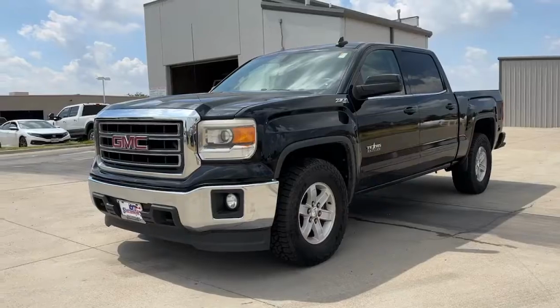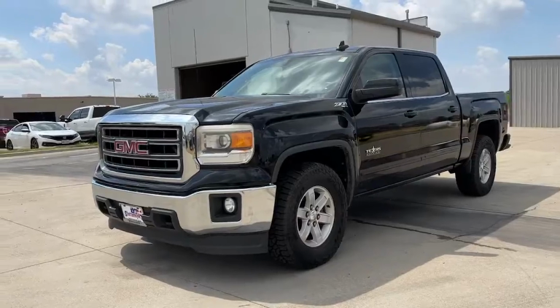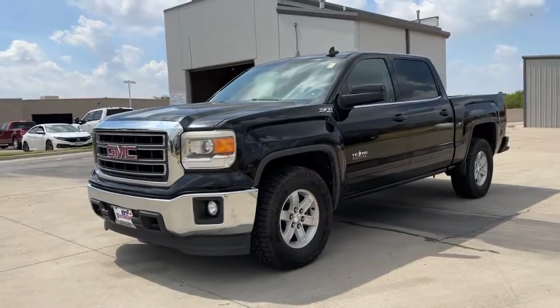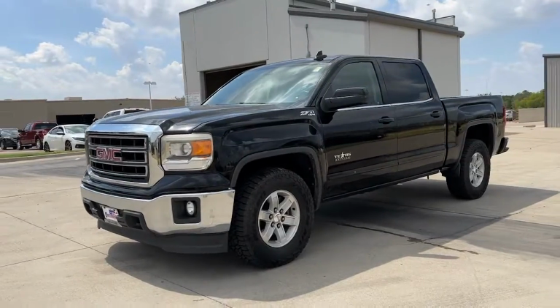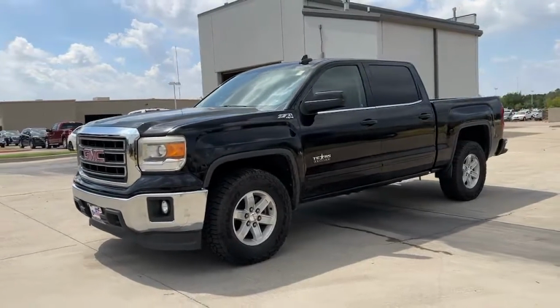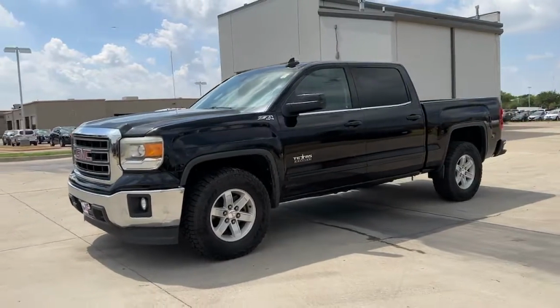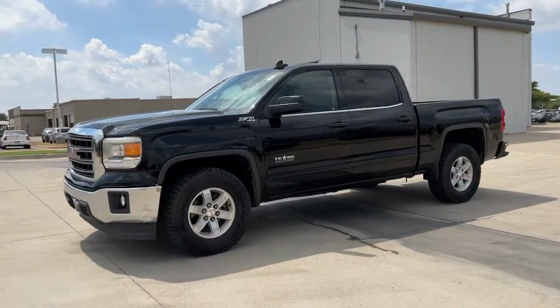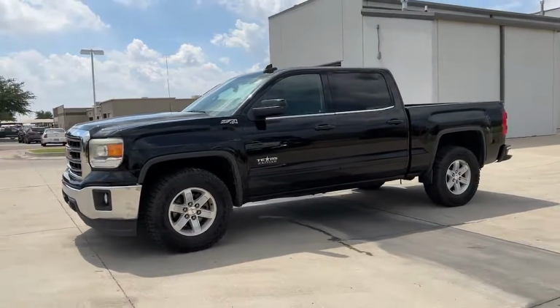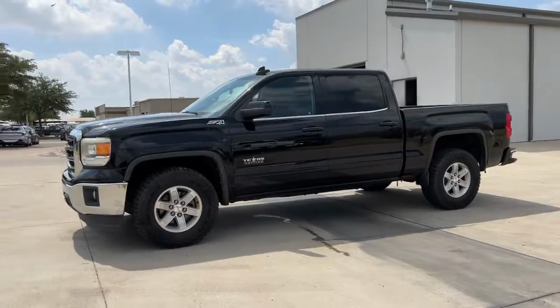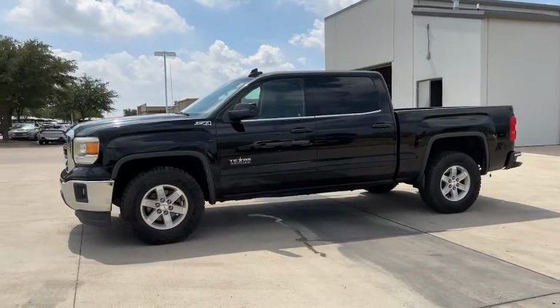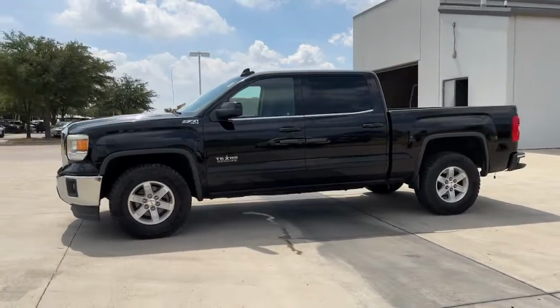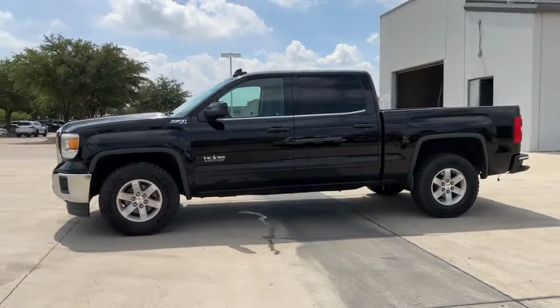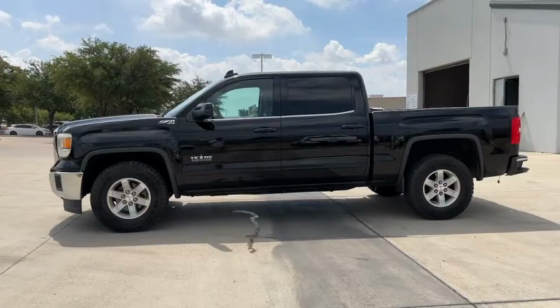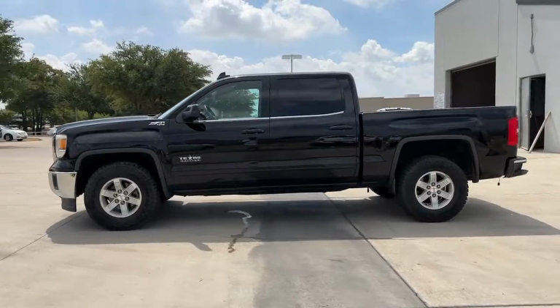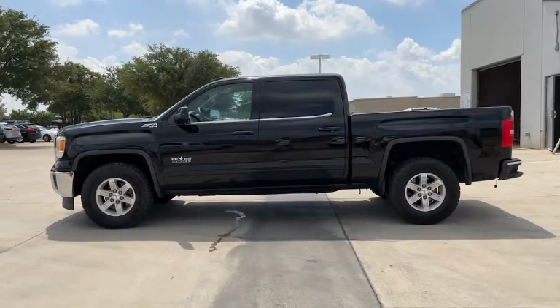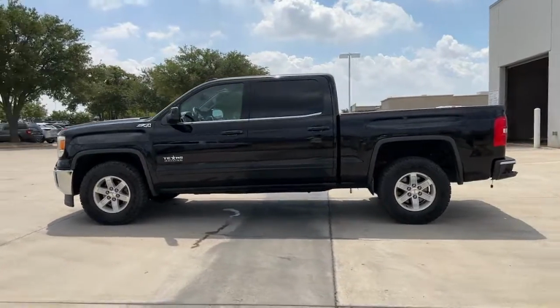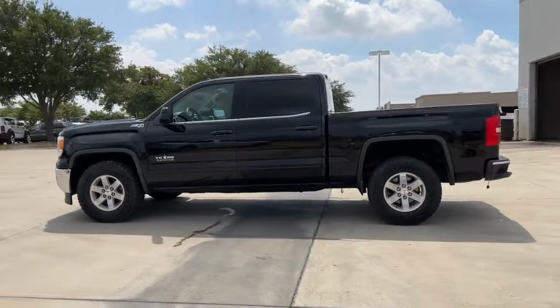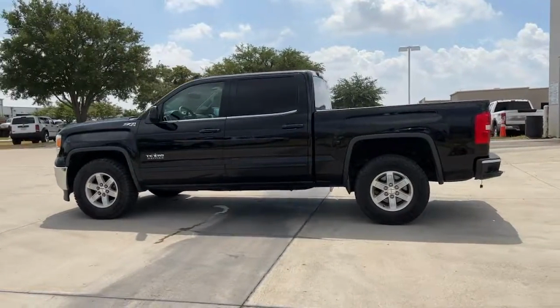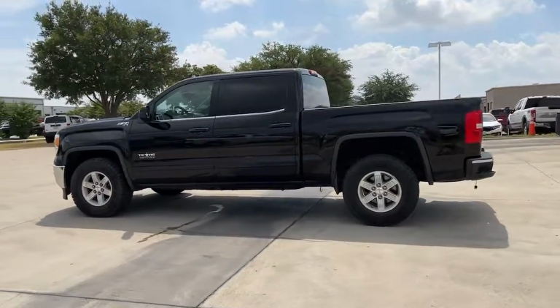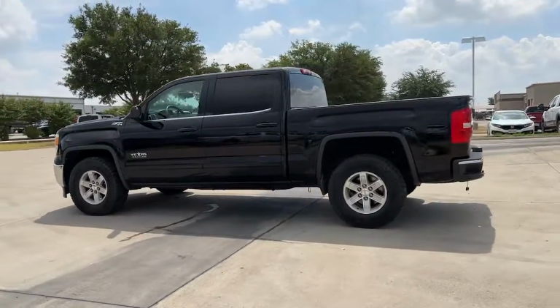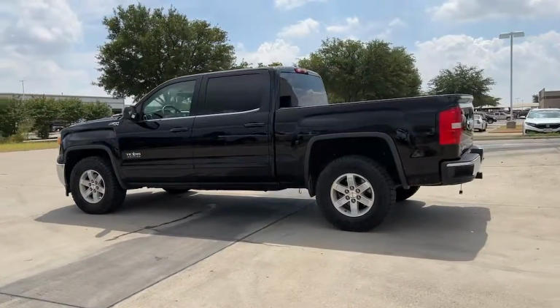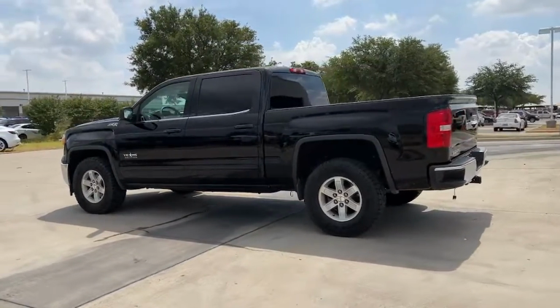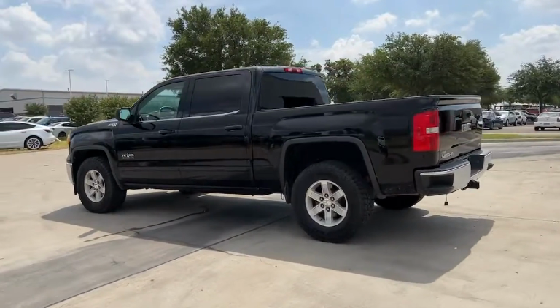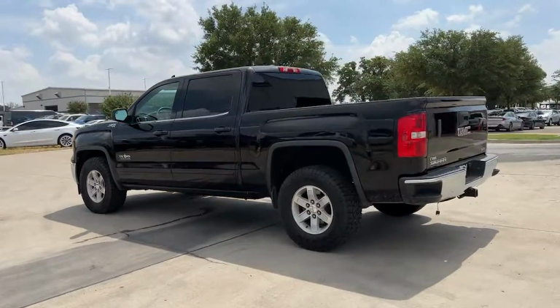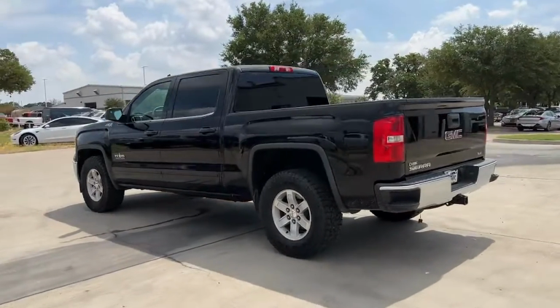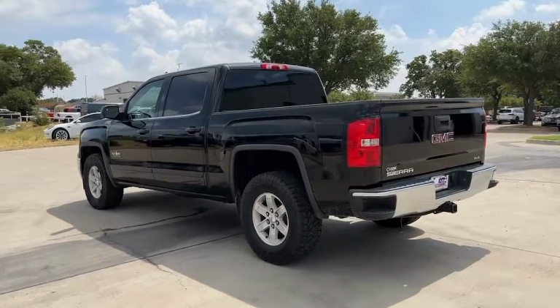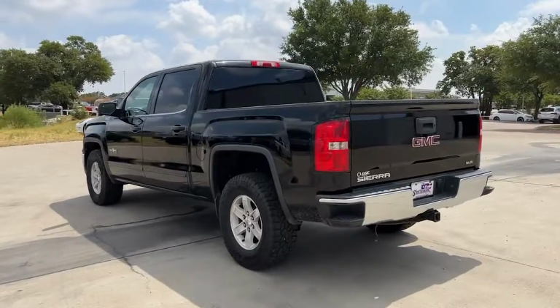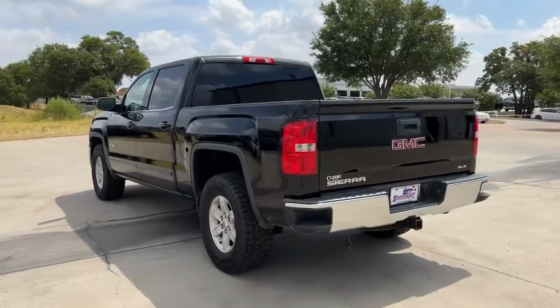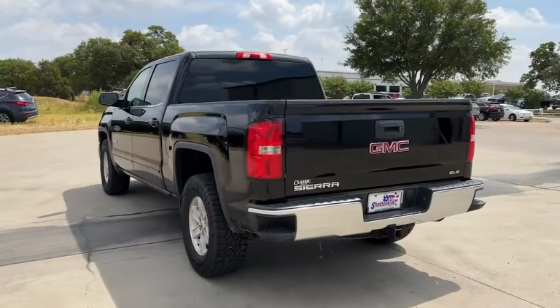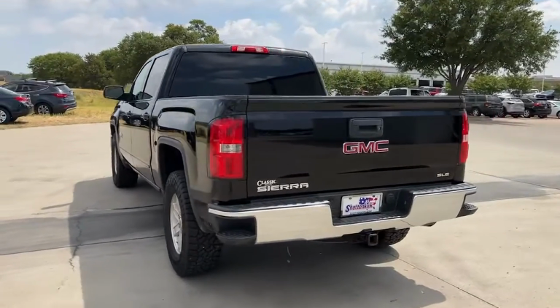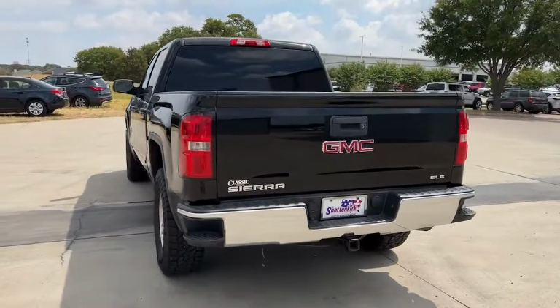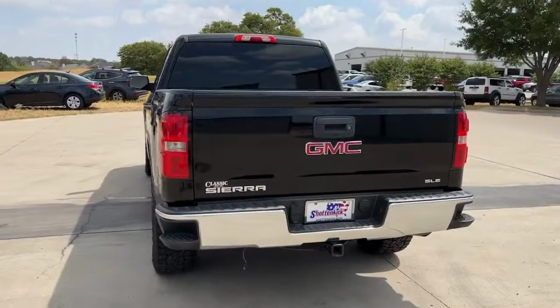You're gonna love the 2015 GMC Sierra. With less than 200,000 miles on the odometer, this vehicle provides excellent value. Take every journey in stride in this capable, well-equipped Sierra.